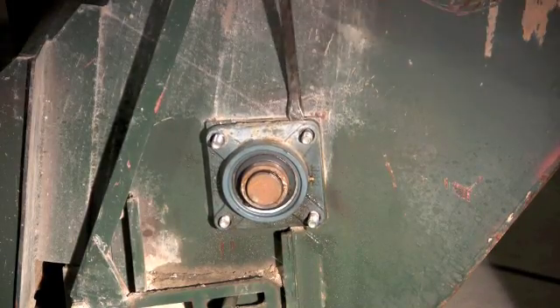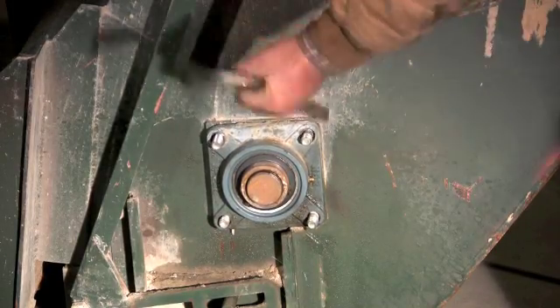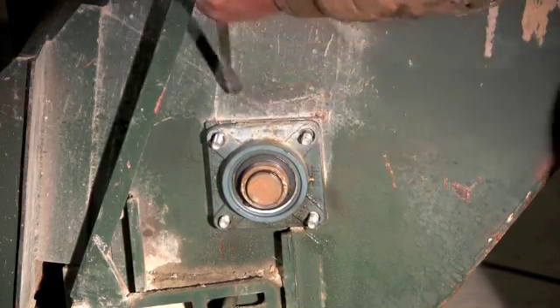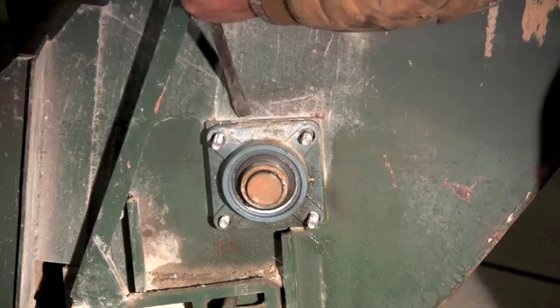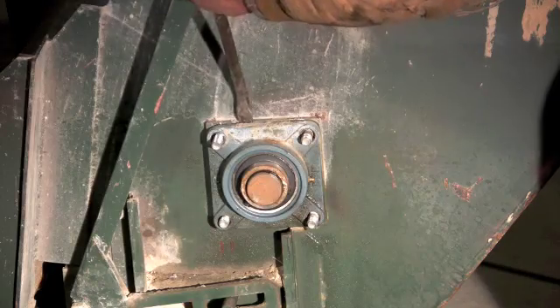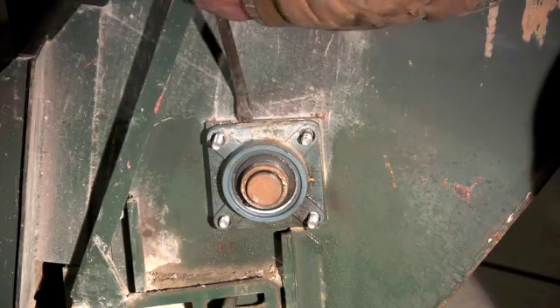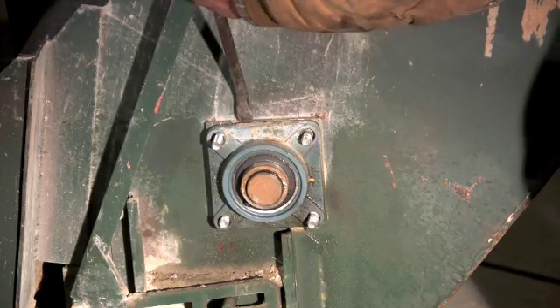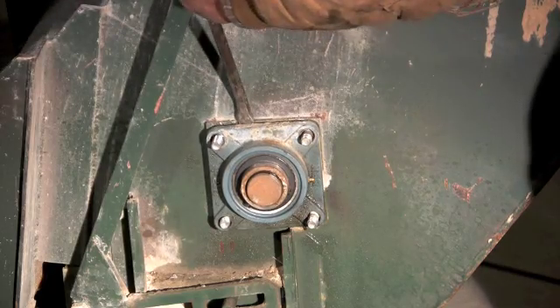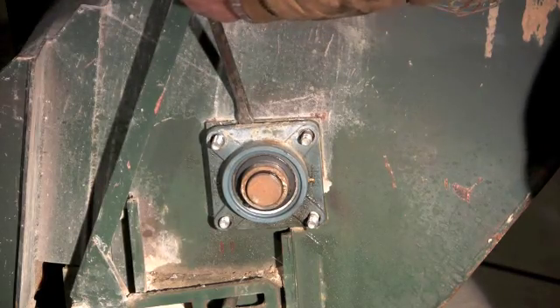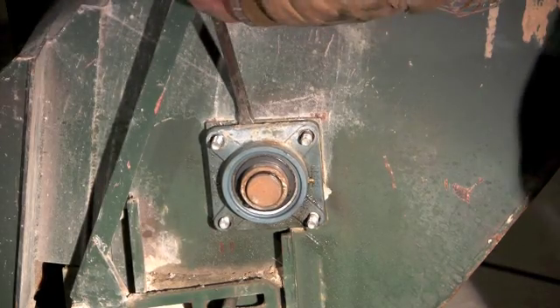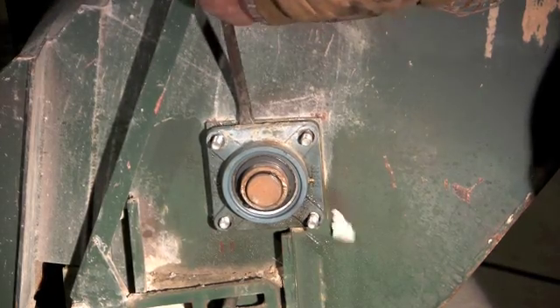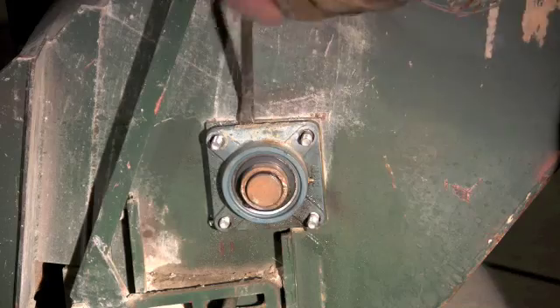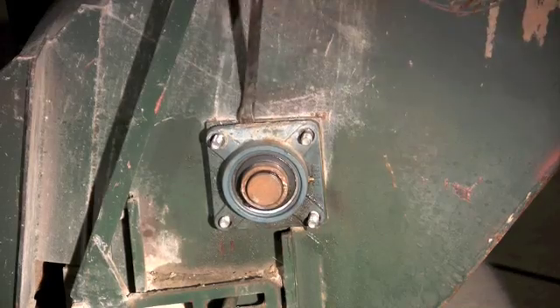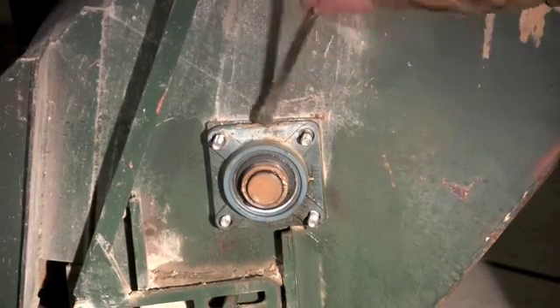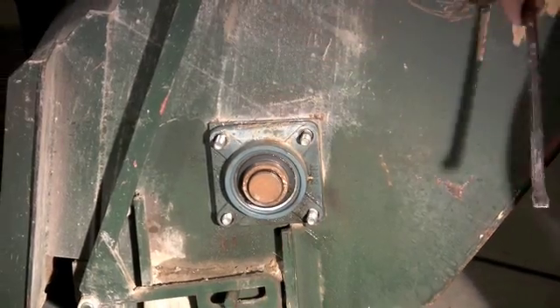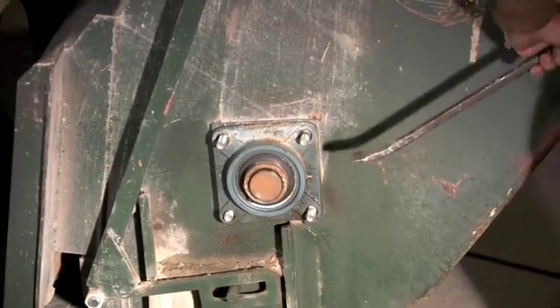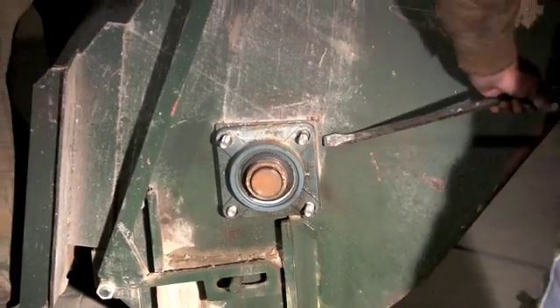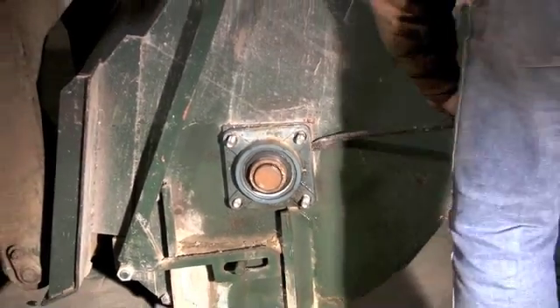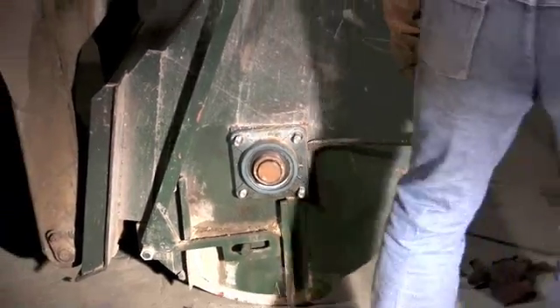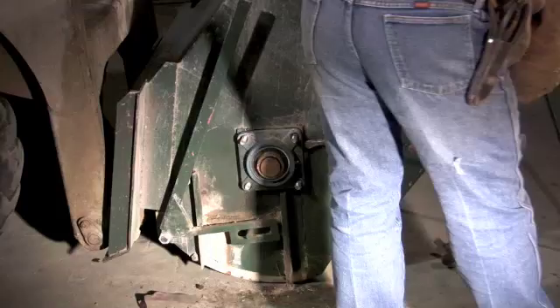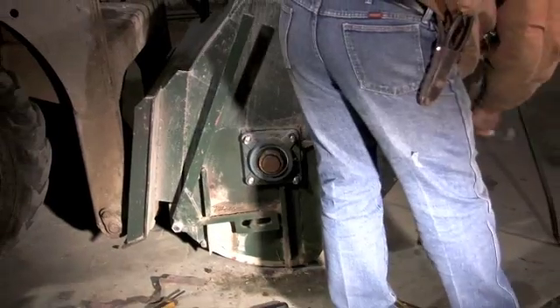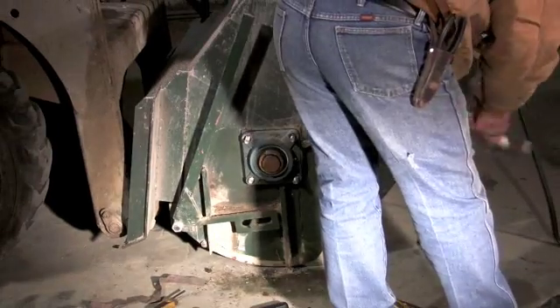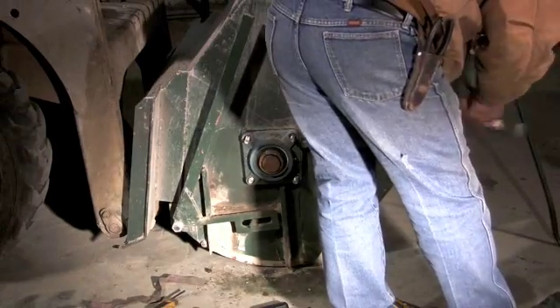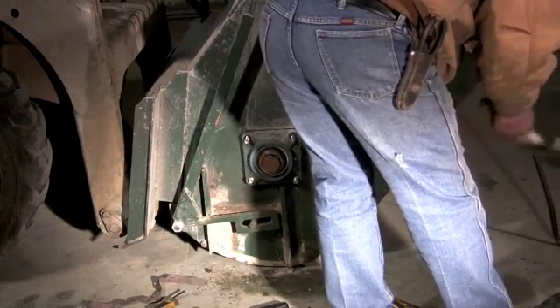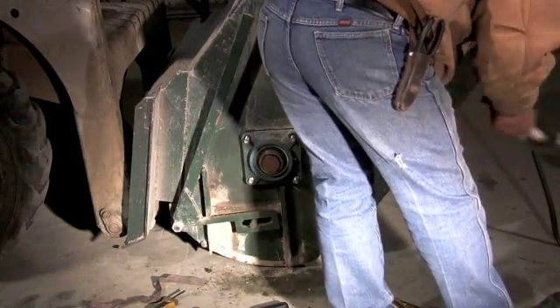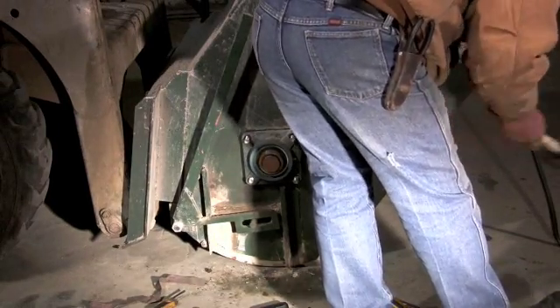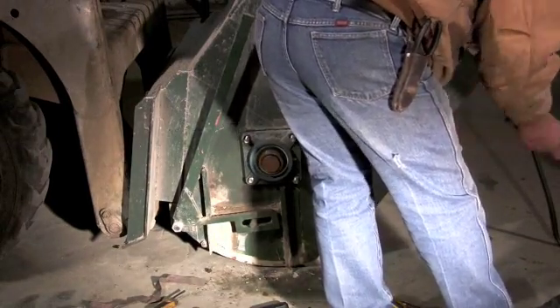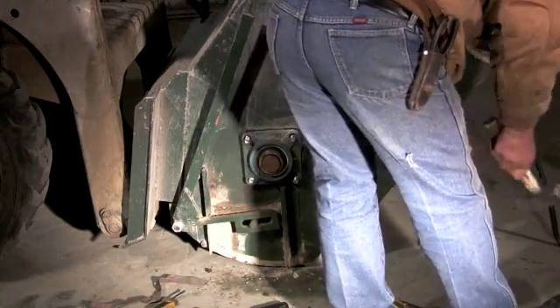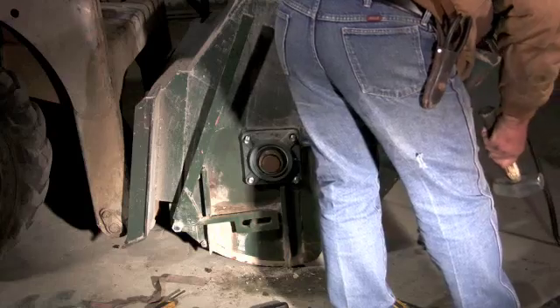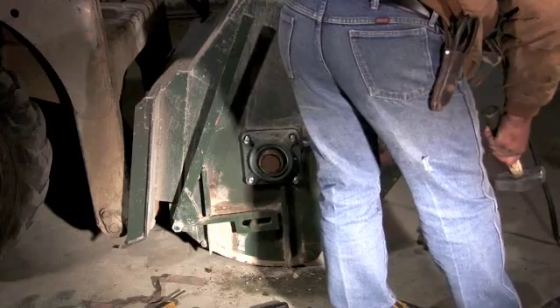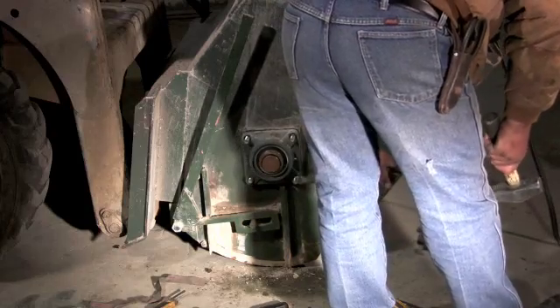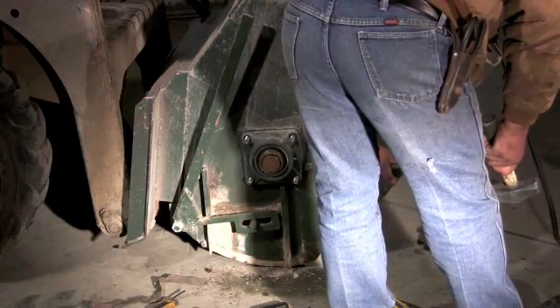Now that the bearing is loose, we can start the fun part. Using a sledgehammer and a pair of crowbars, we can slowly pry the bearing off. In extreme cases, if the cement has filled the inner part of the bearing, we sometimes have to use a grinder to cut the bearing off.